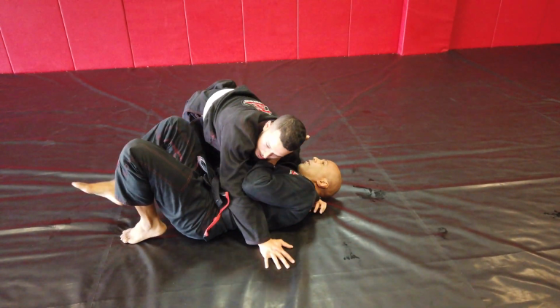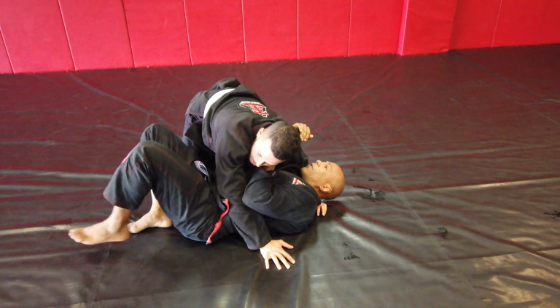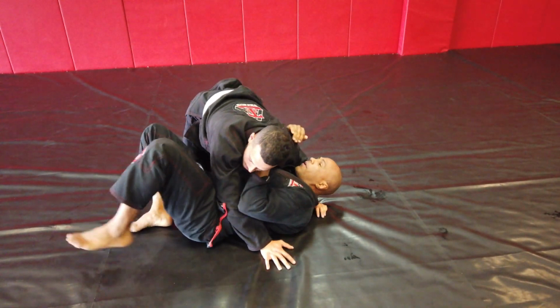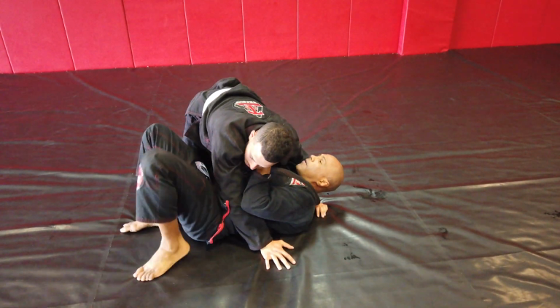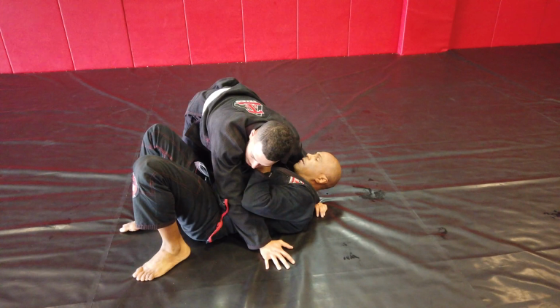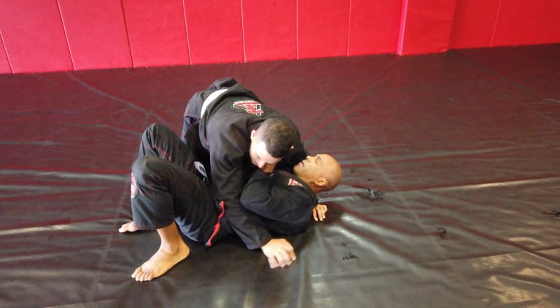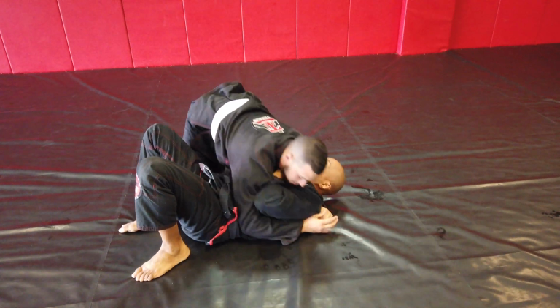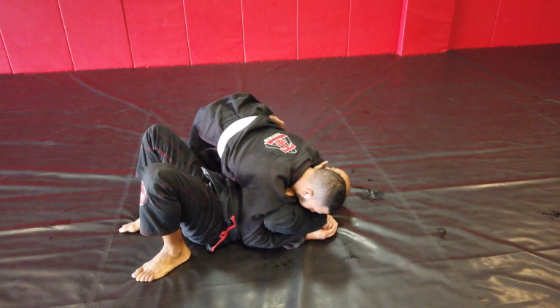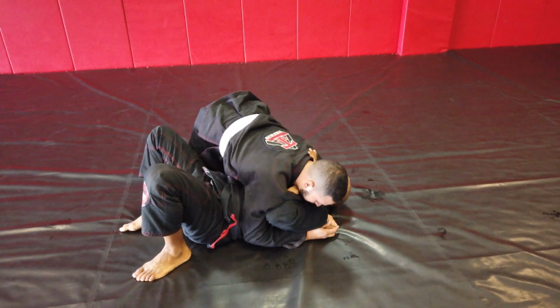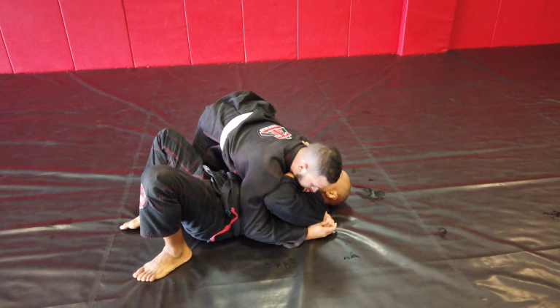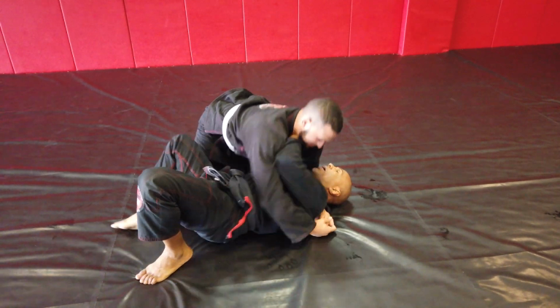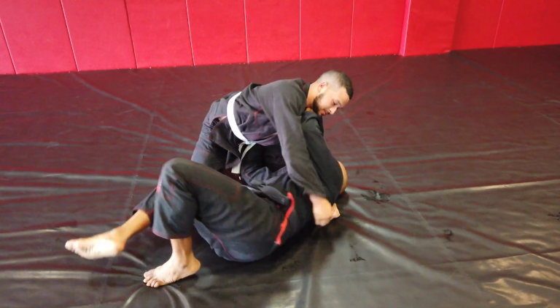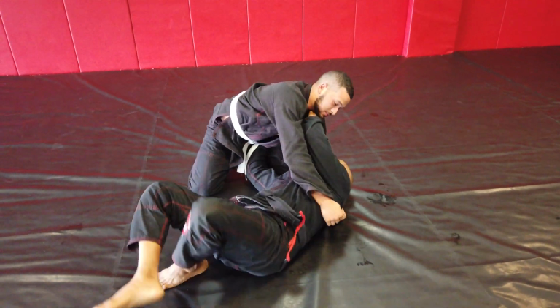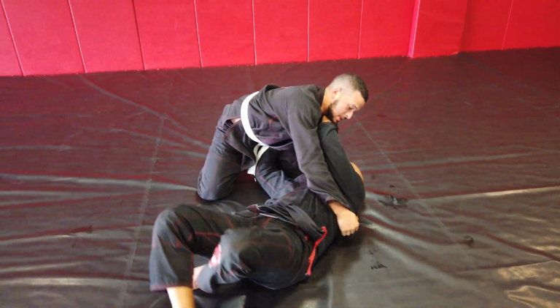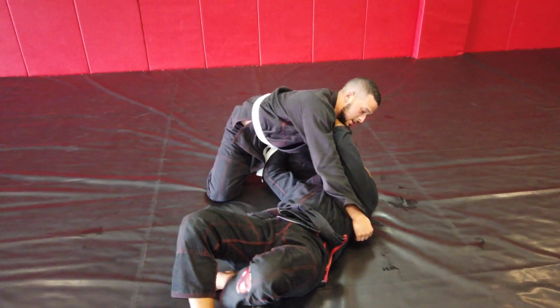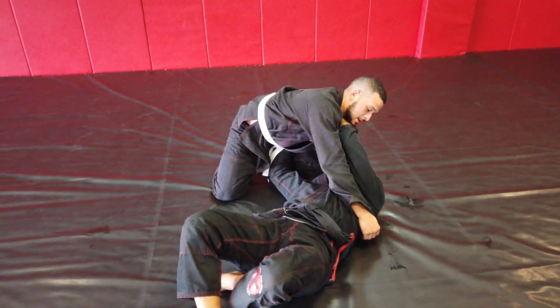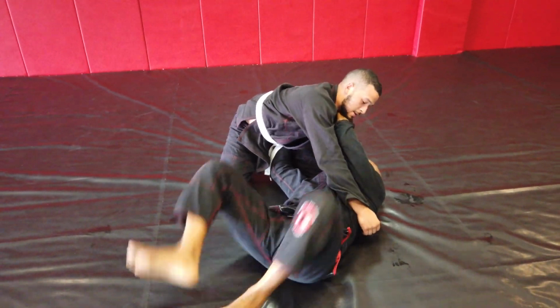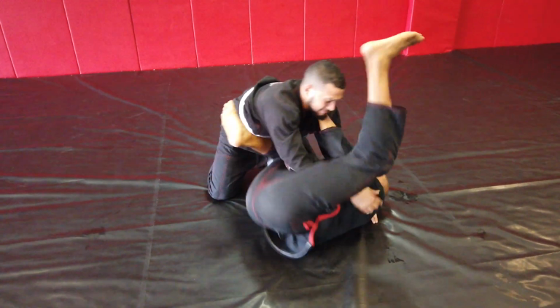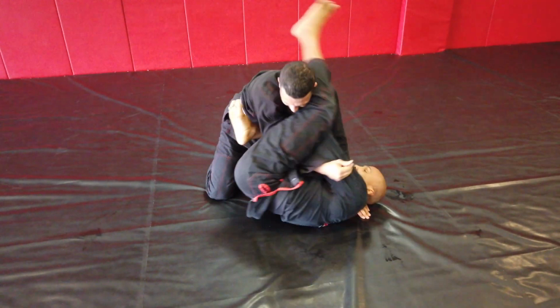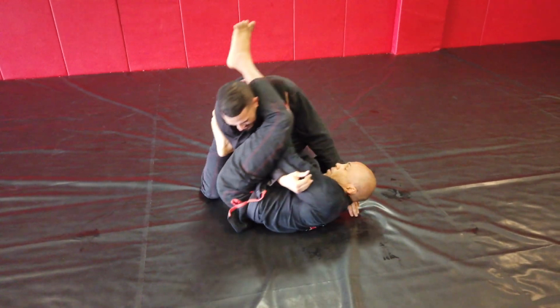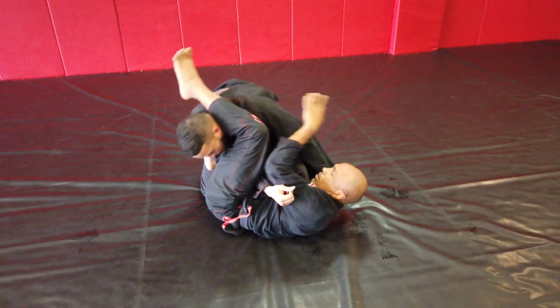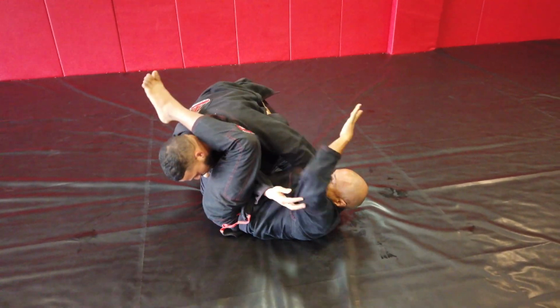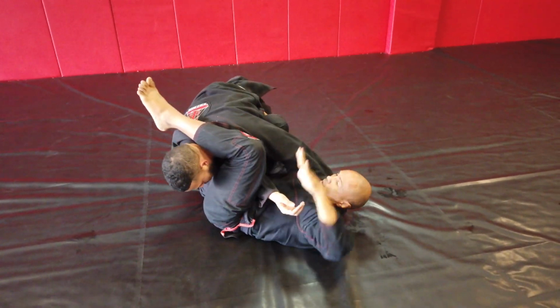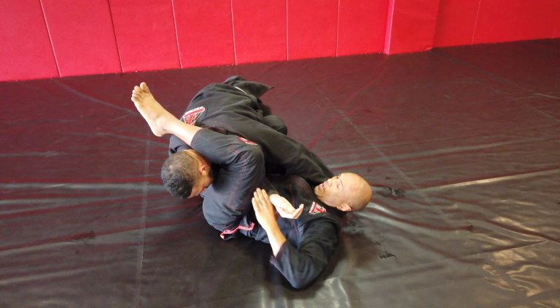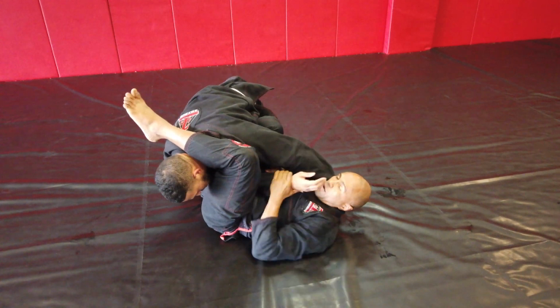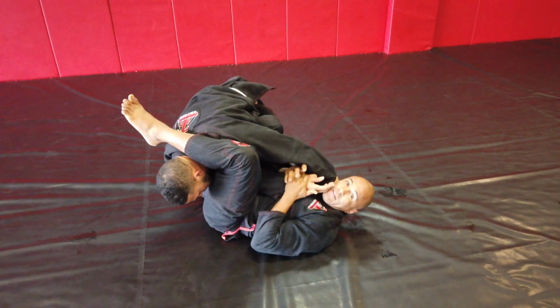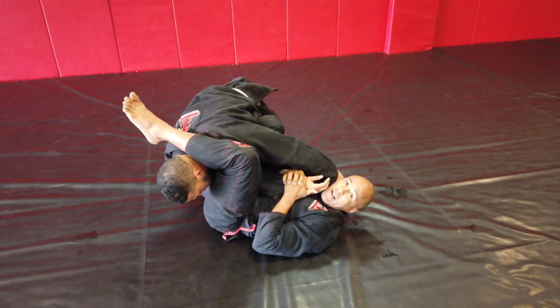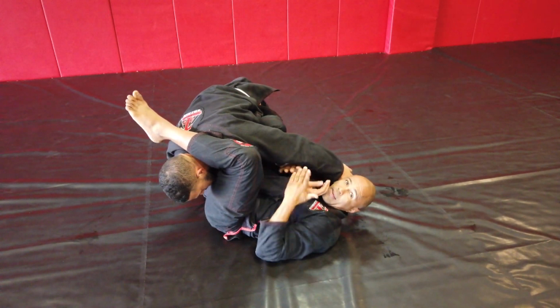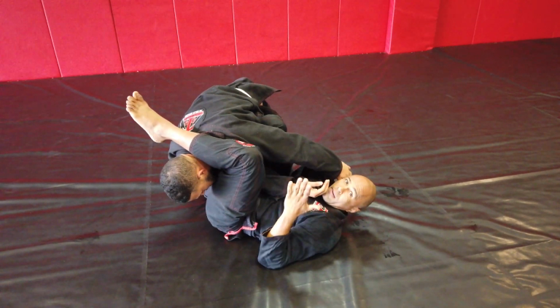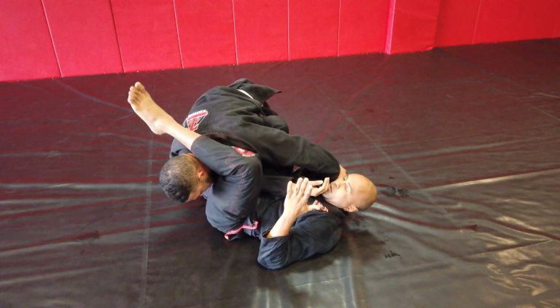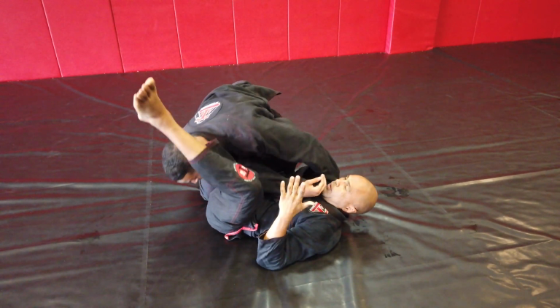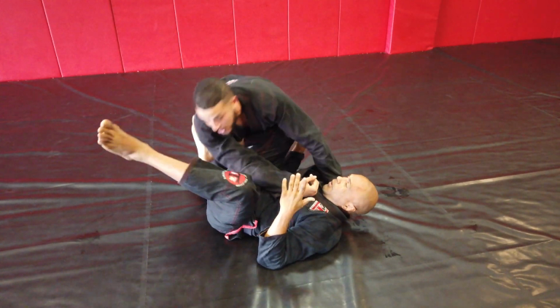So I'm here. I create that space and boom — now I just lock in the armbar.